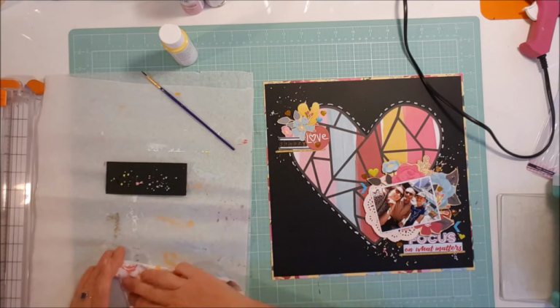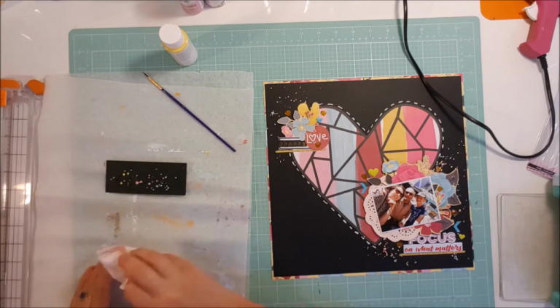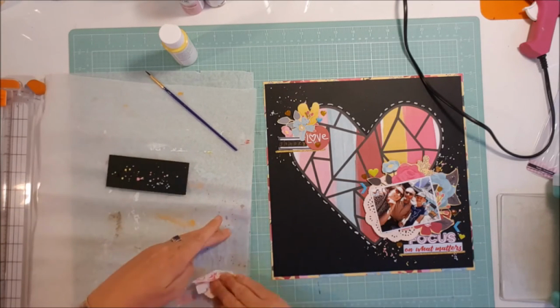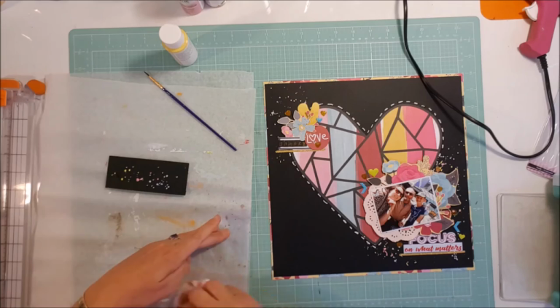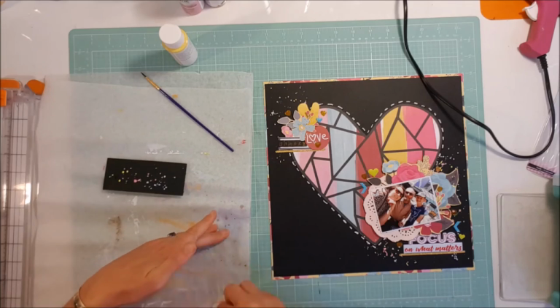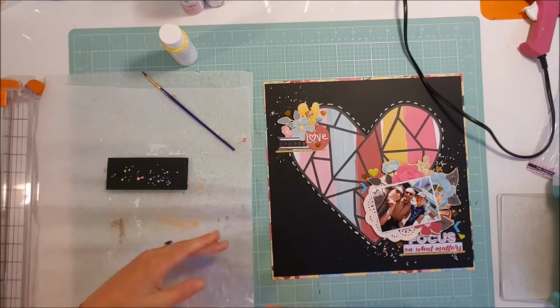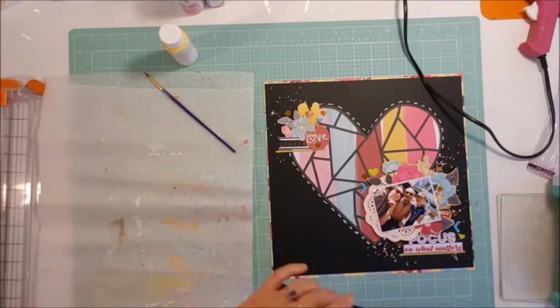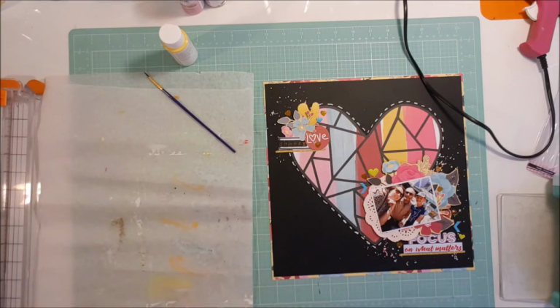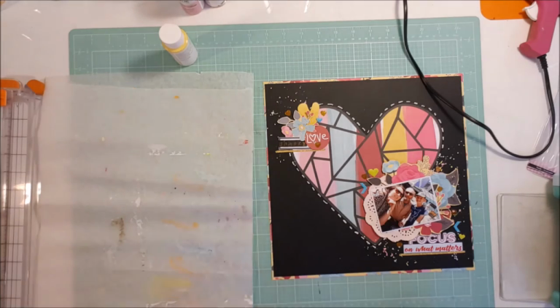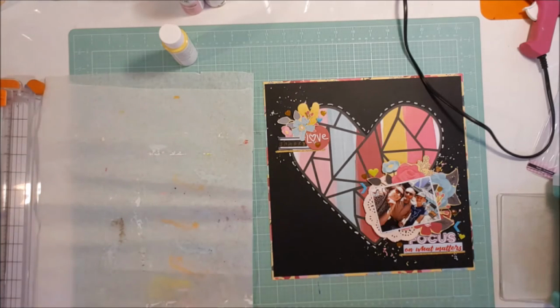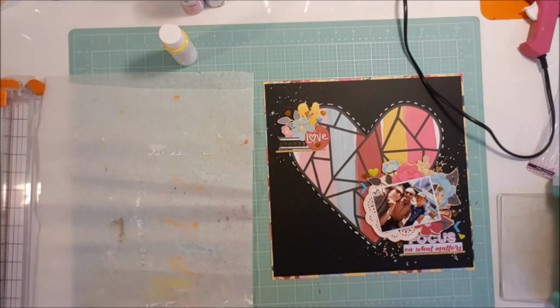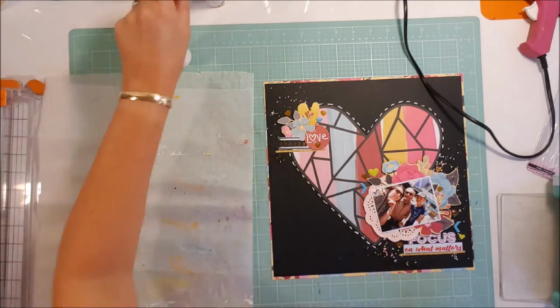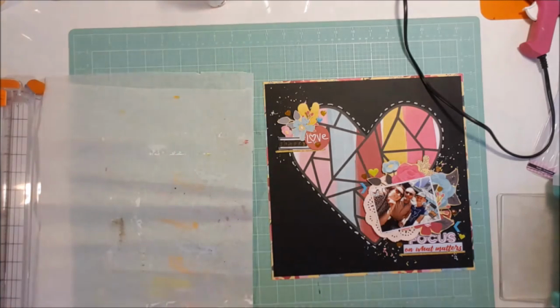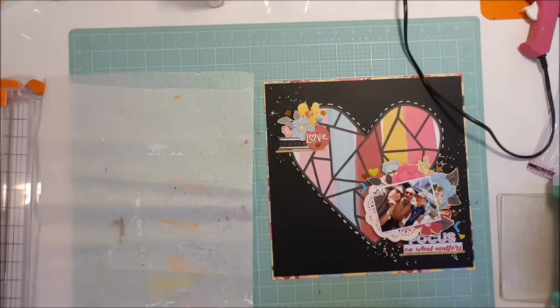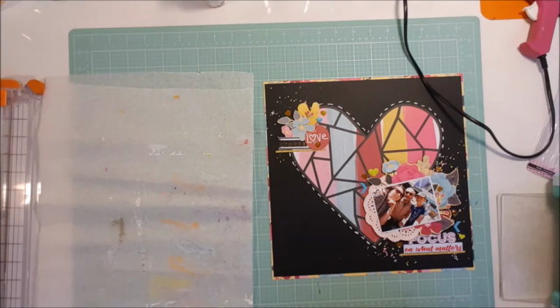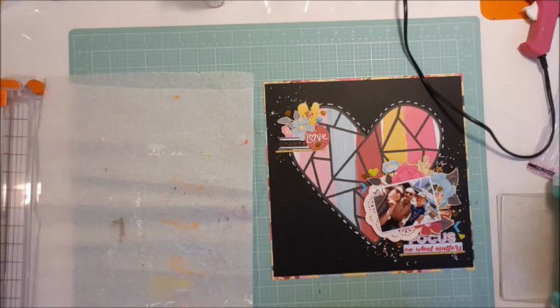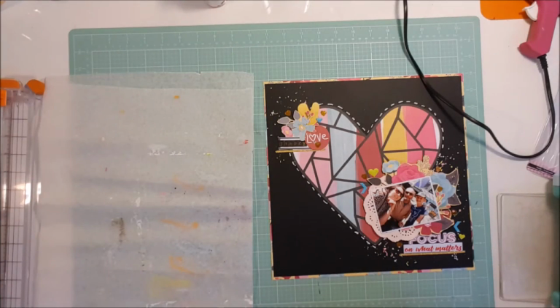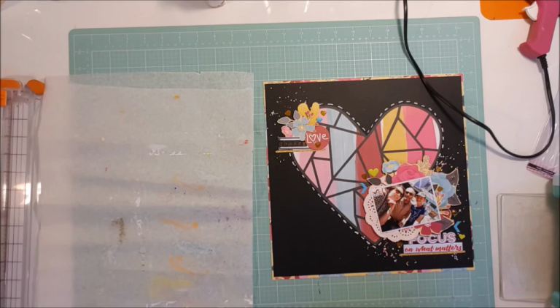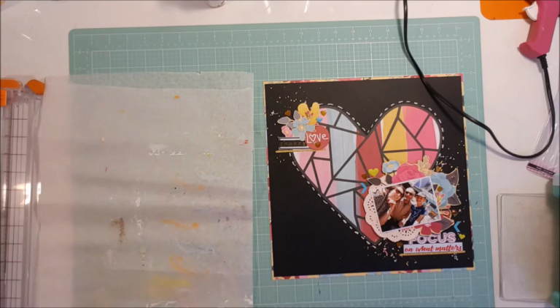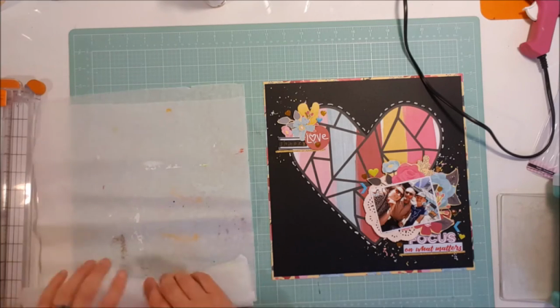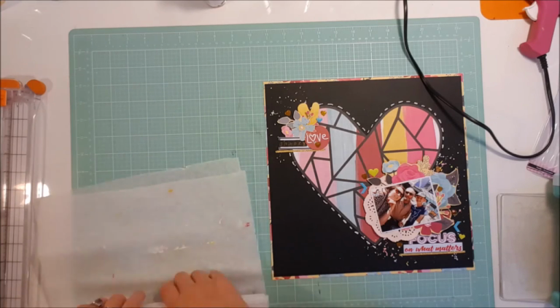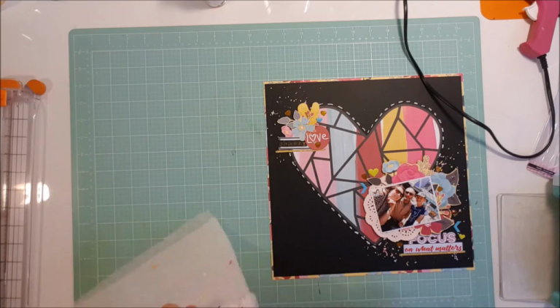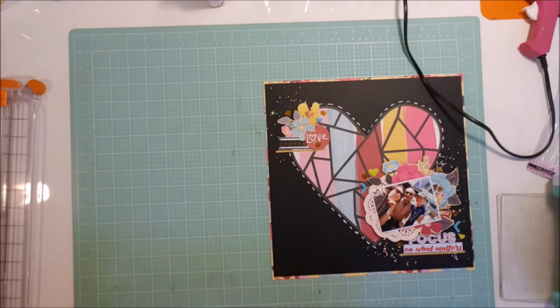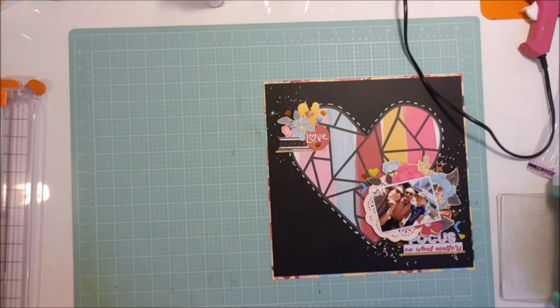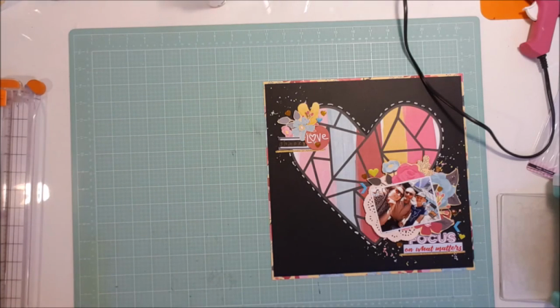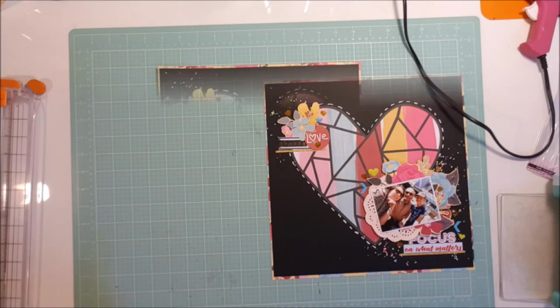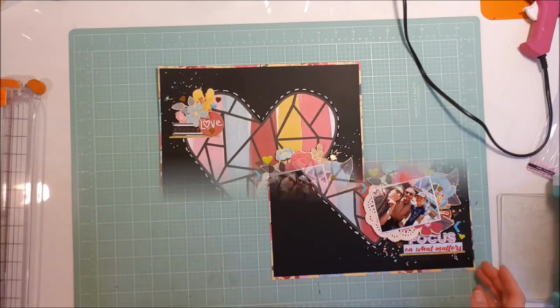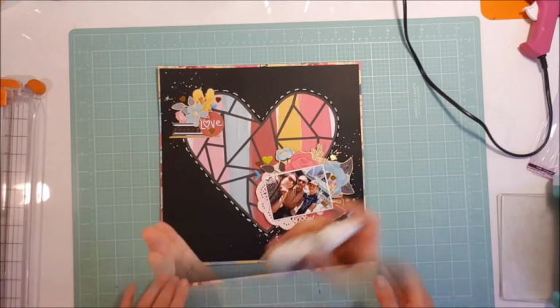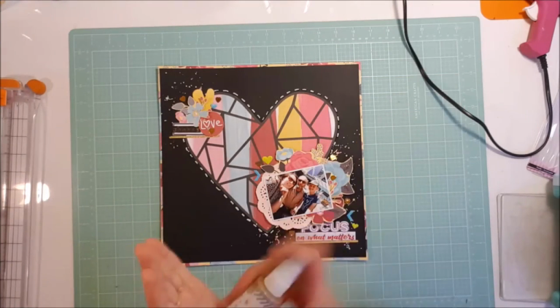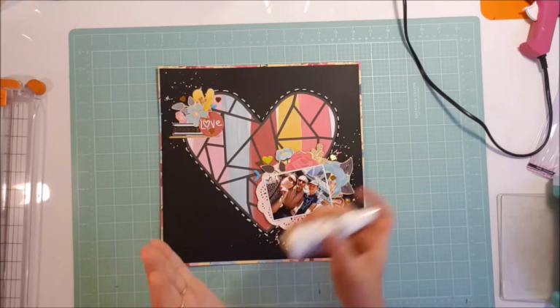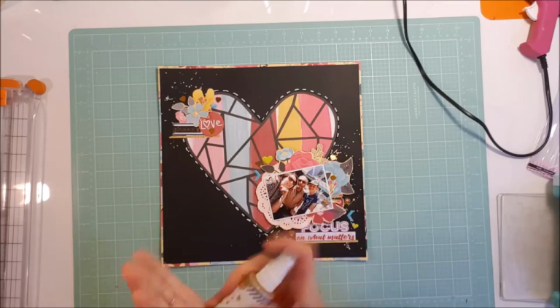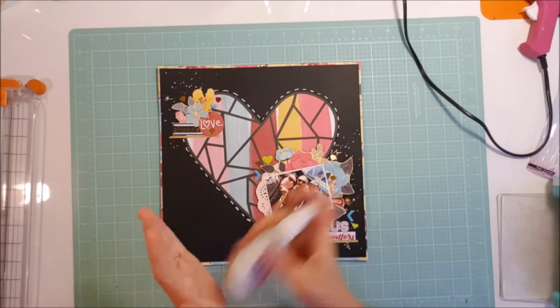That's pretty much come to the end of the layout — I don't think I really do much more after this.